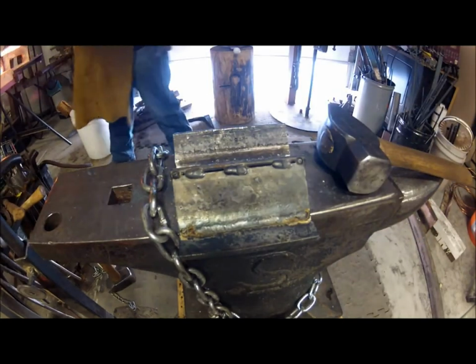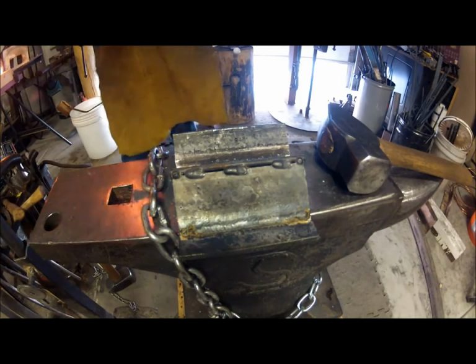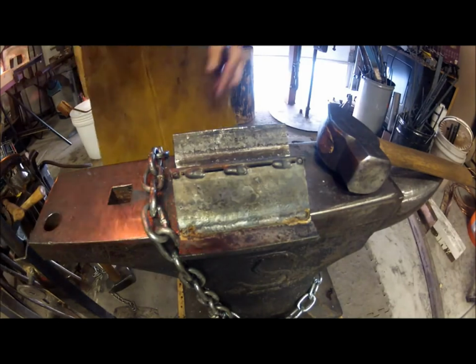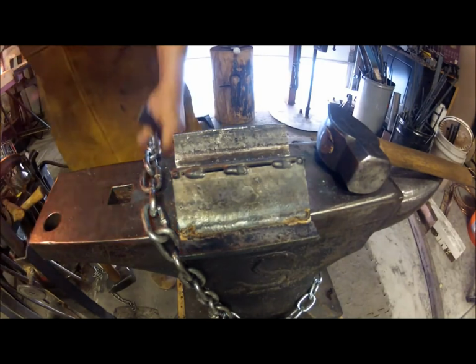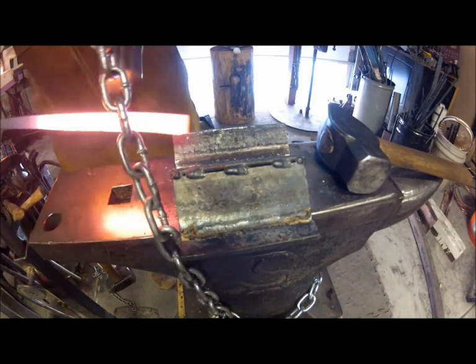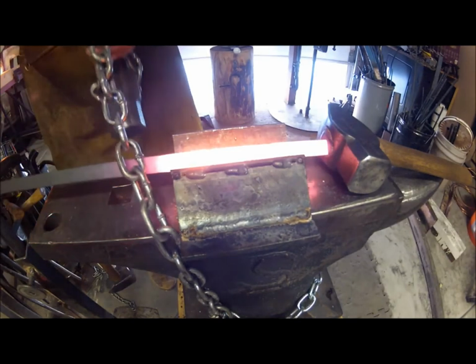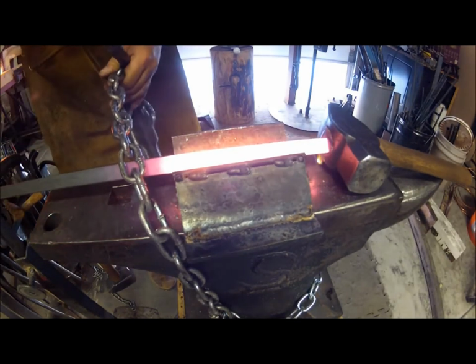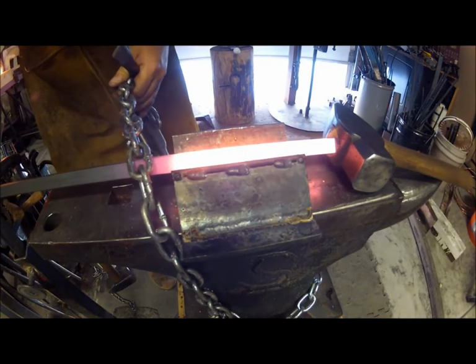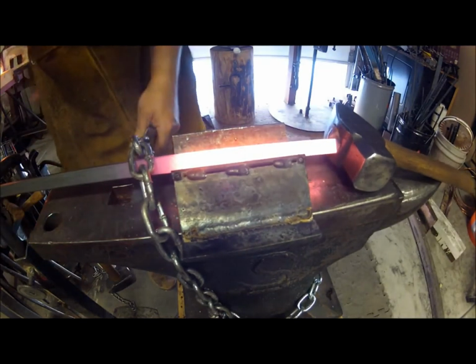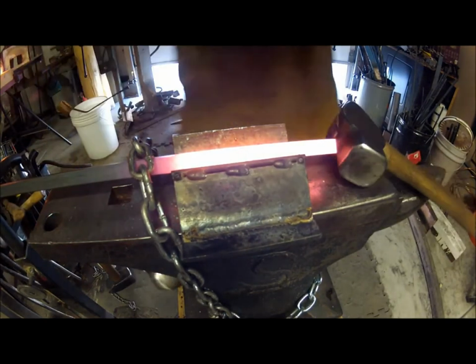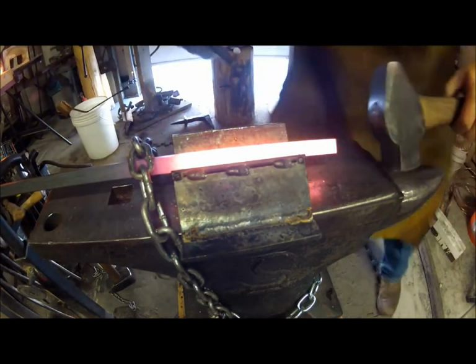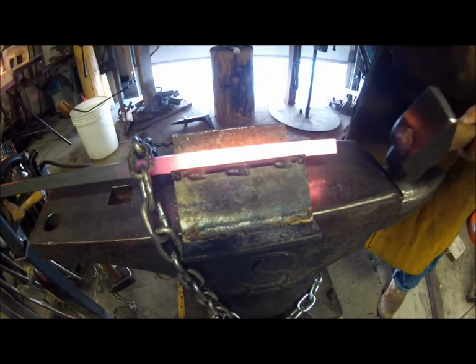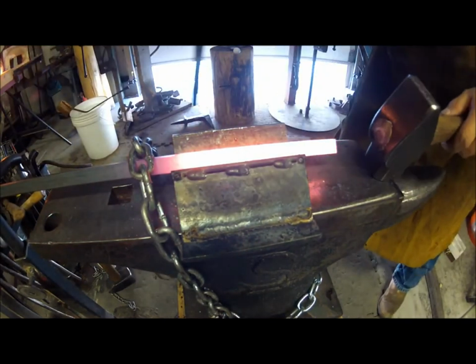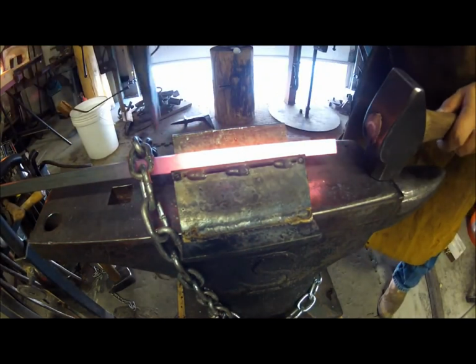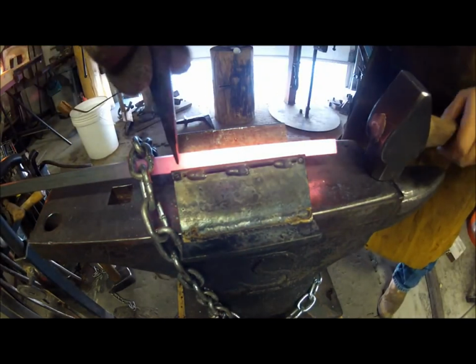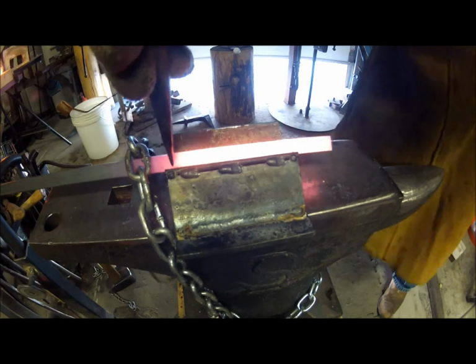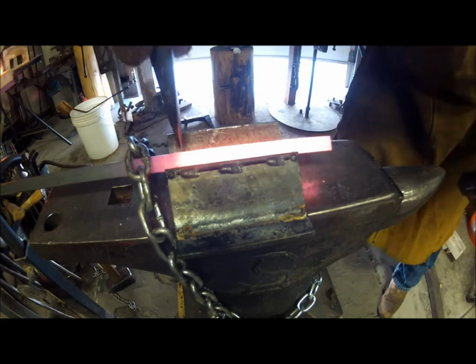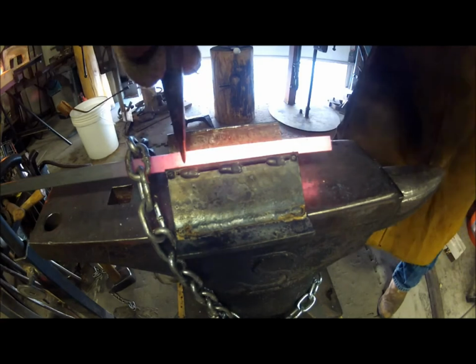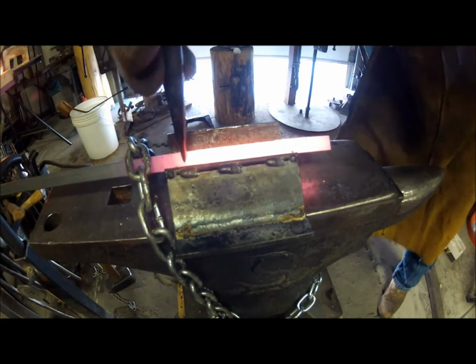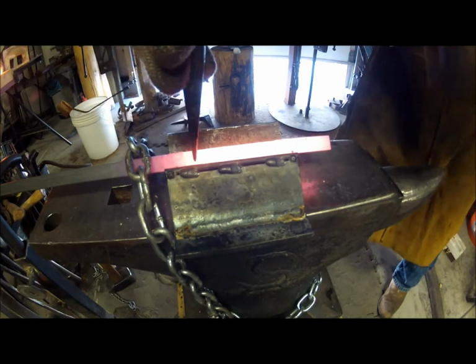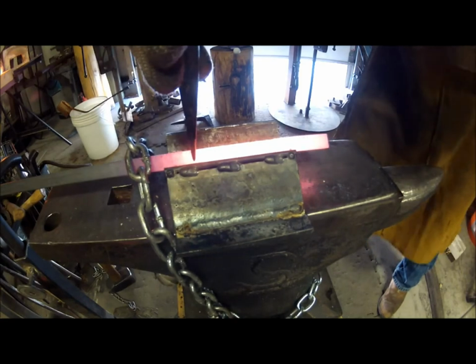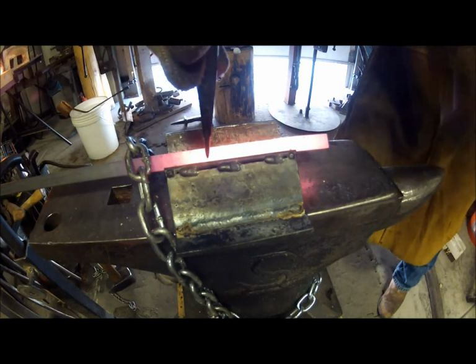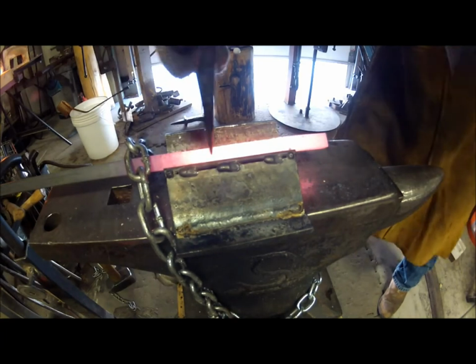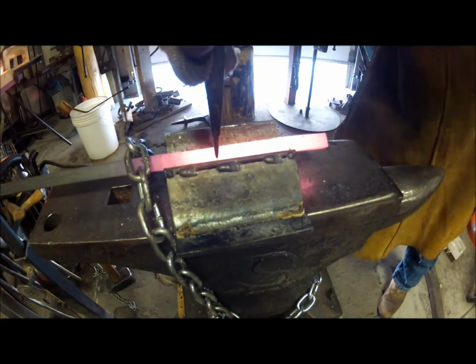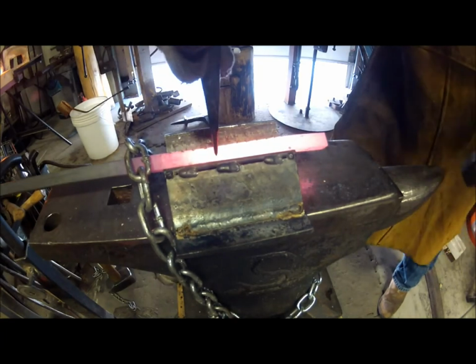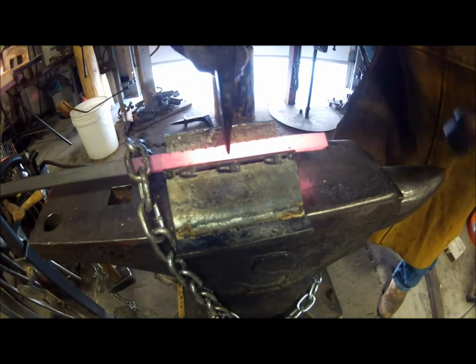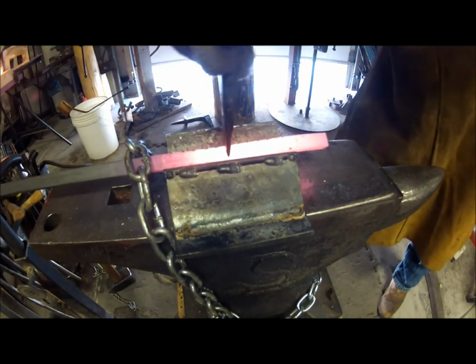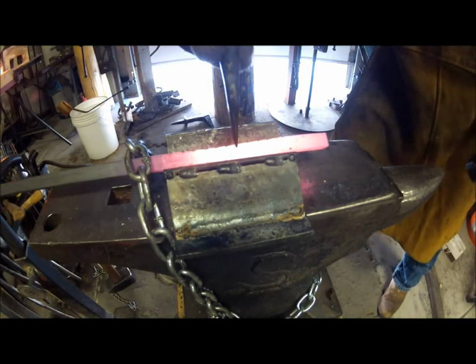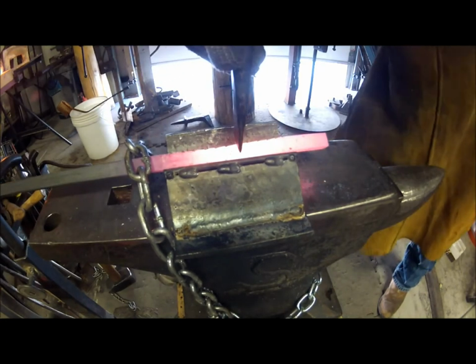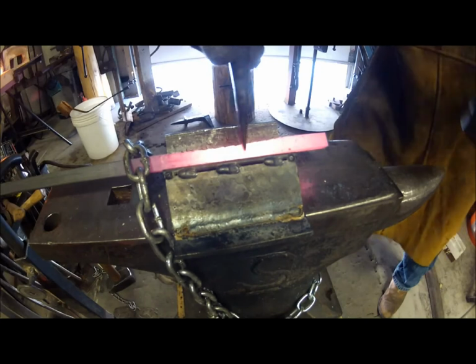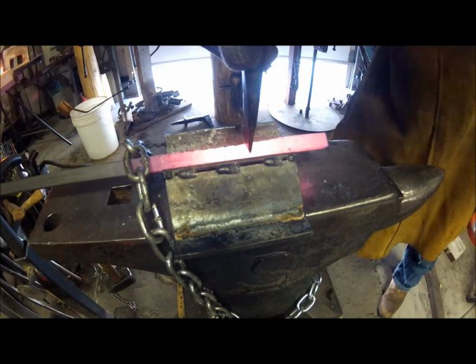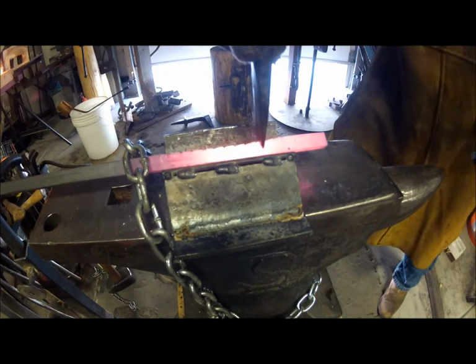And here's that next heat. This will go much quicker than the original marking and I just push them in all the way down right about until they come to the groove lines.